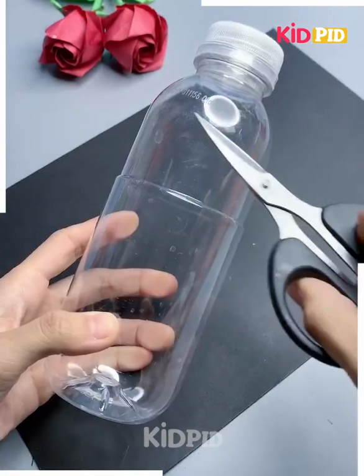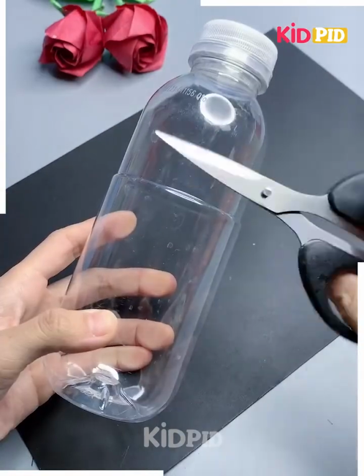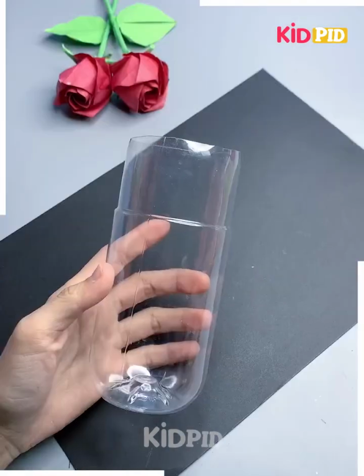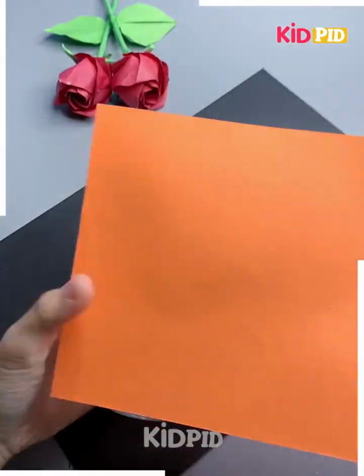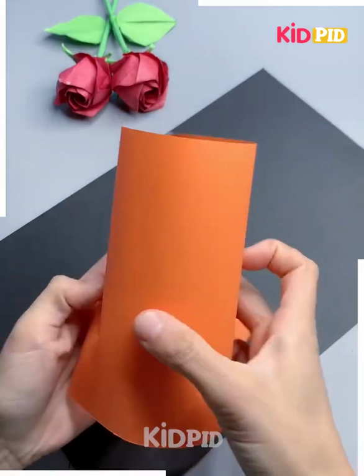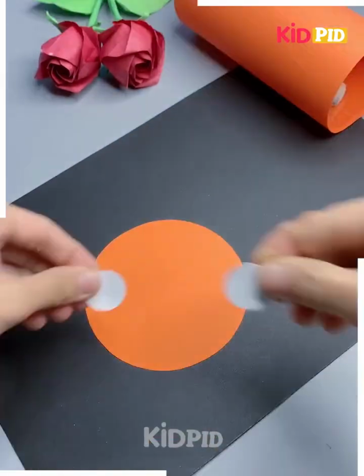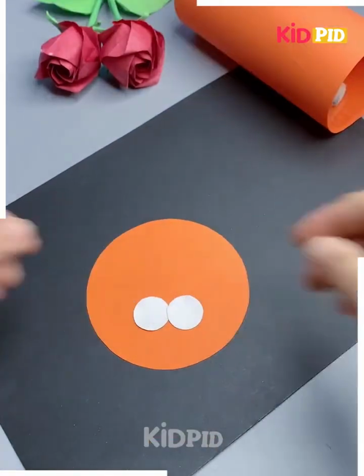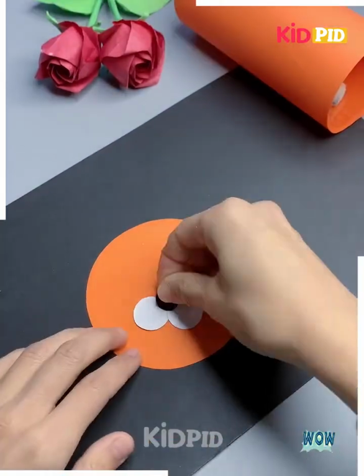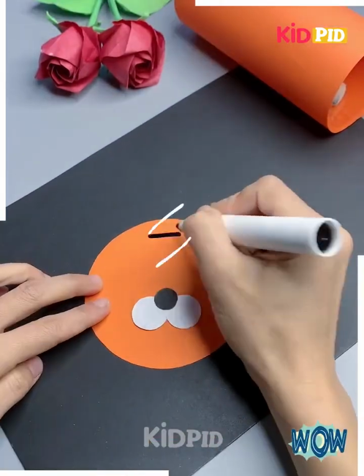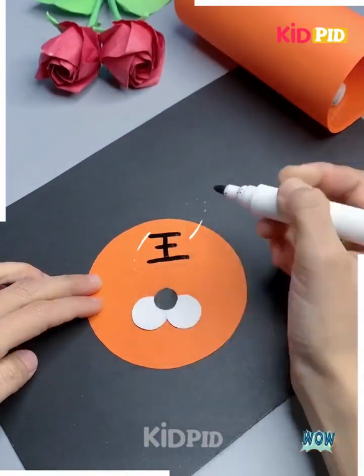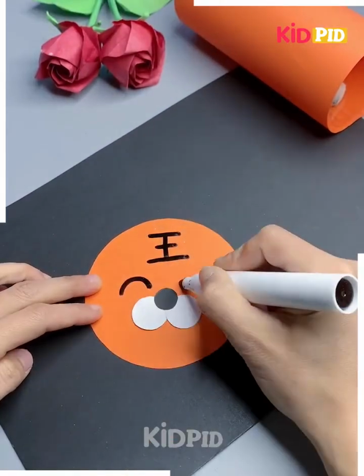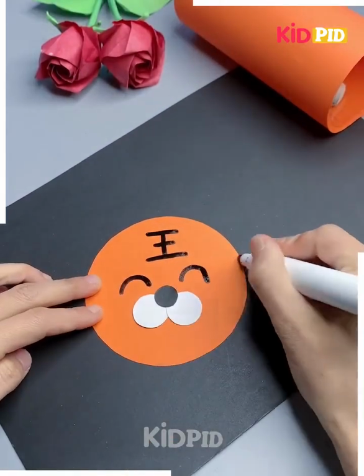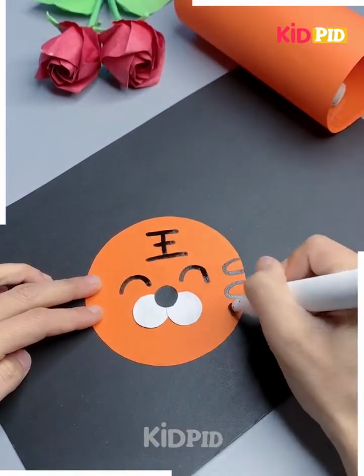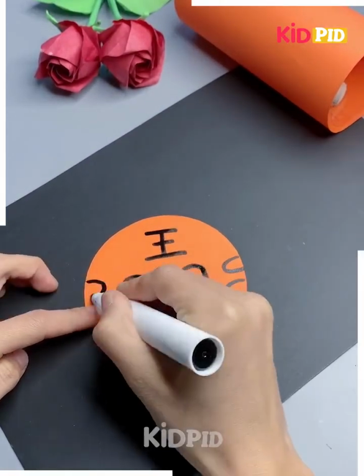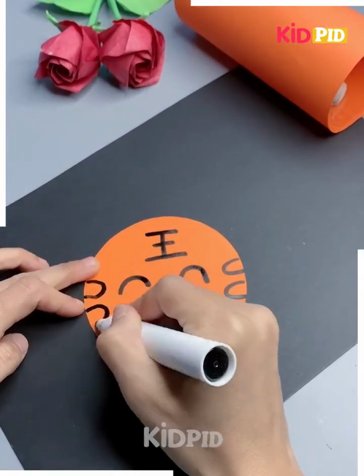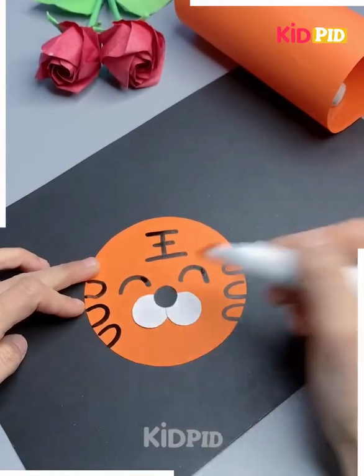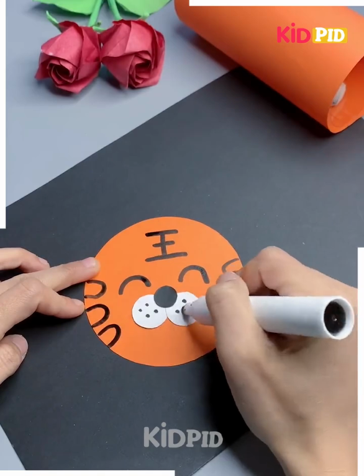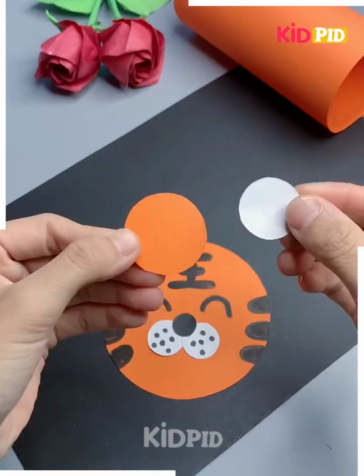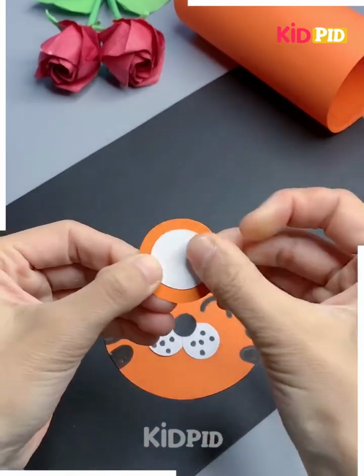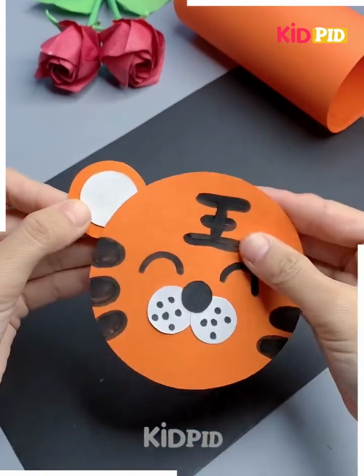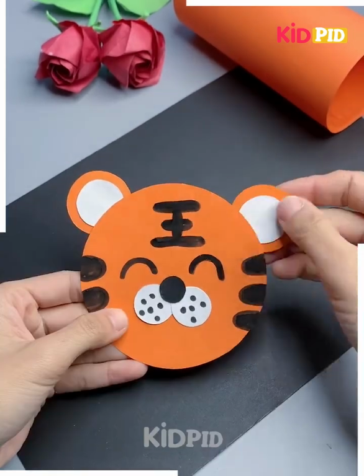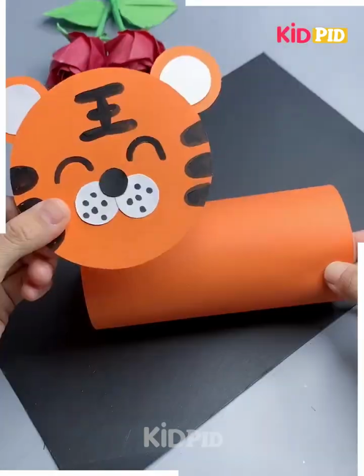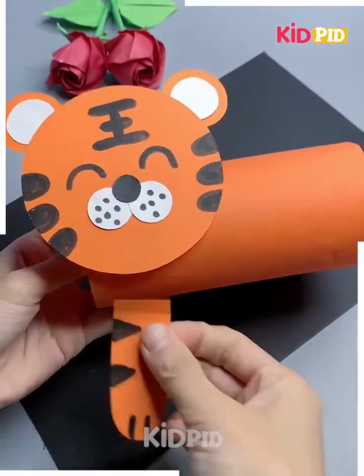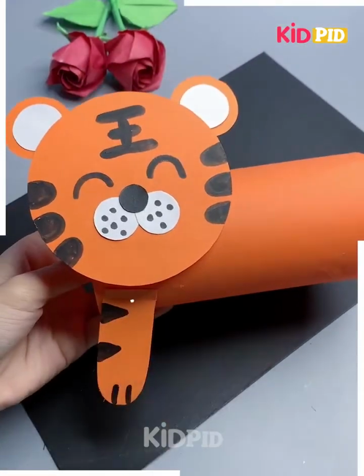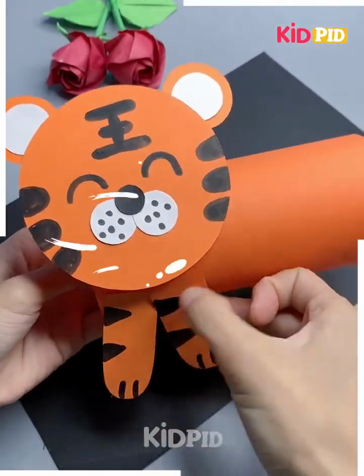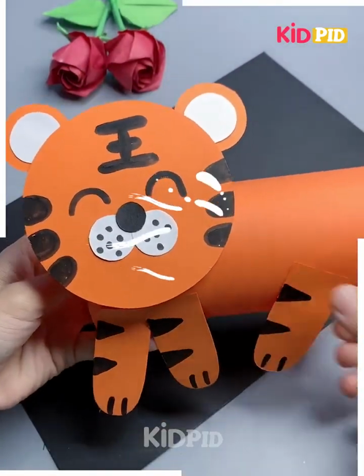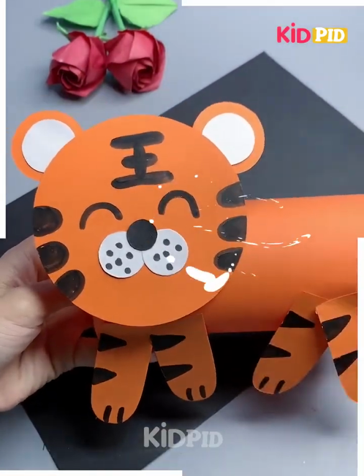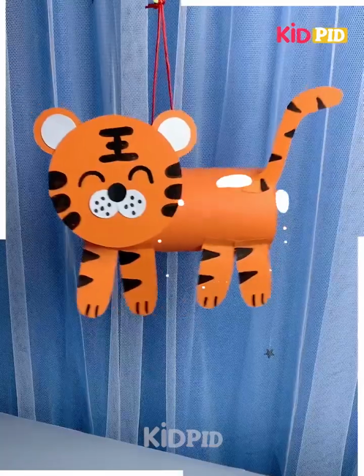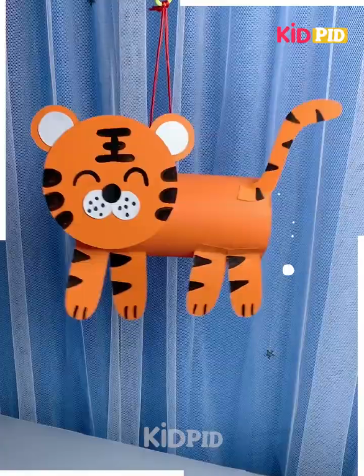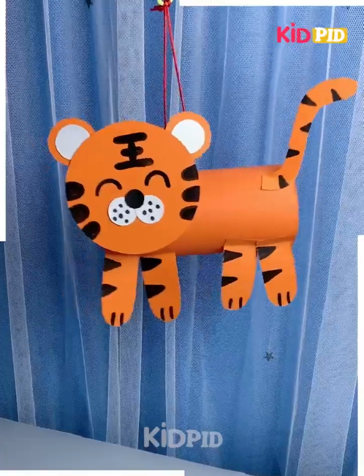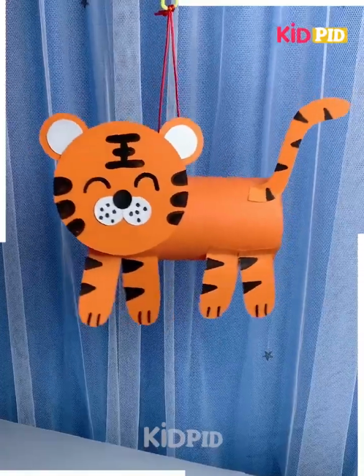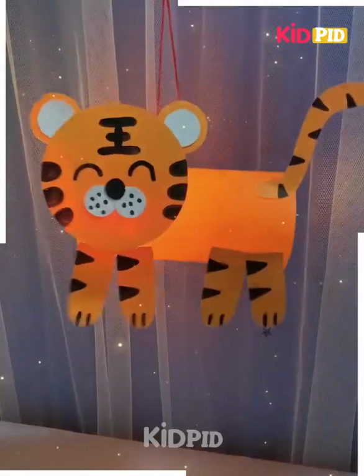Next, take a bottle, cut out the top of it and then wrap some paper around it. We have chosen the color orange. On another circular sheet of paper draw on a tiger, wrap it around the bottle, add a face, add the legs and add a tail. You may also add a light through it and then hang it up.